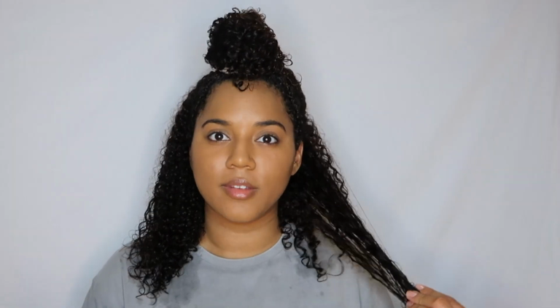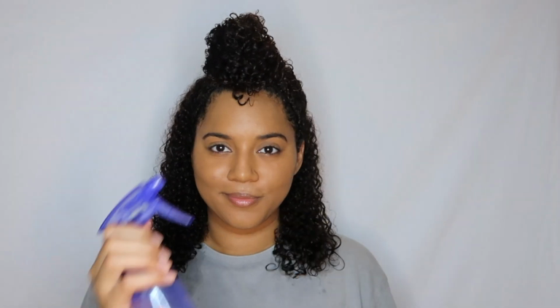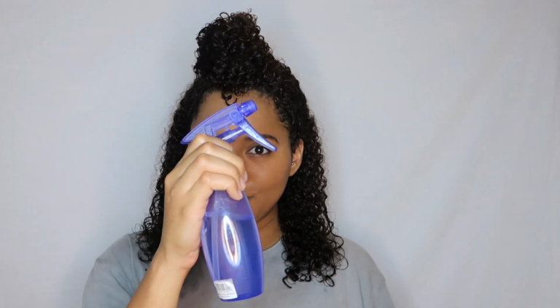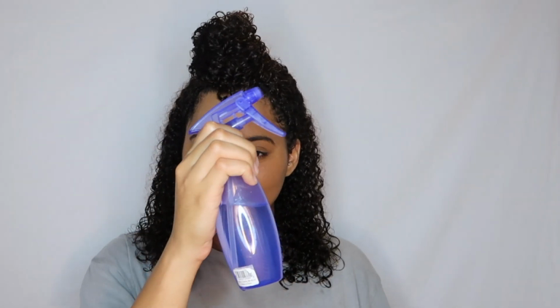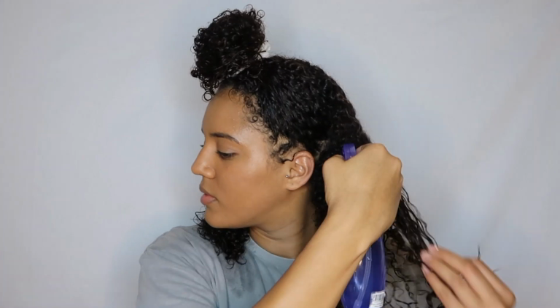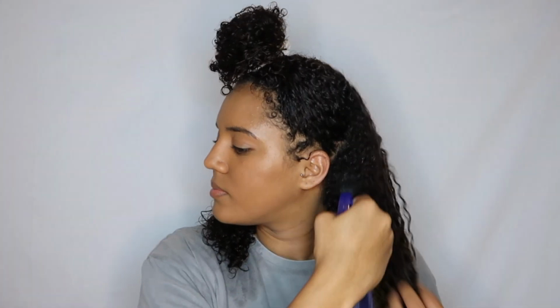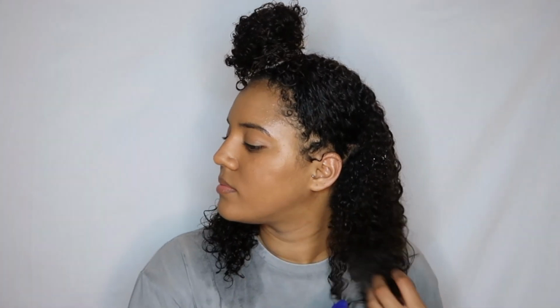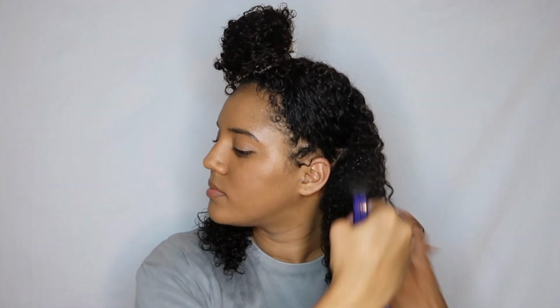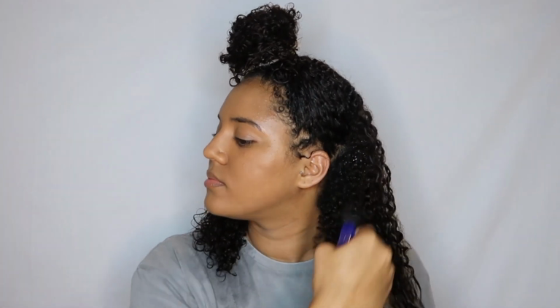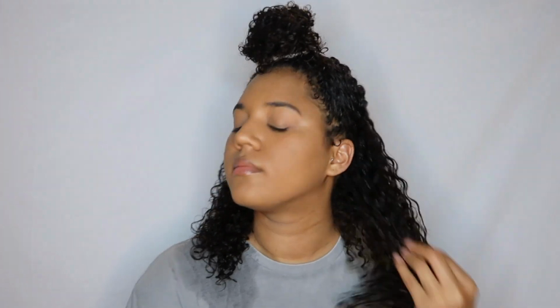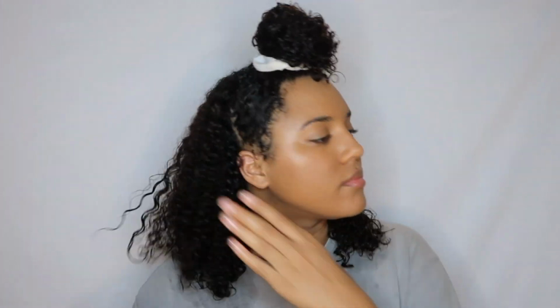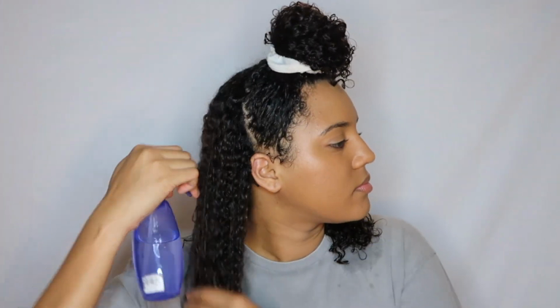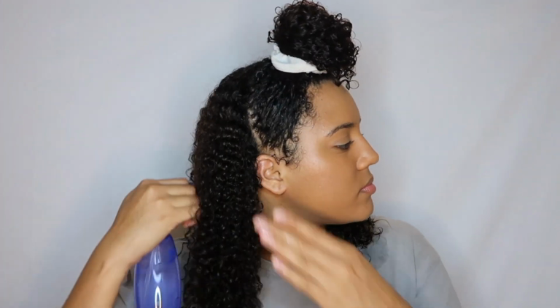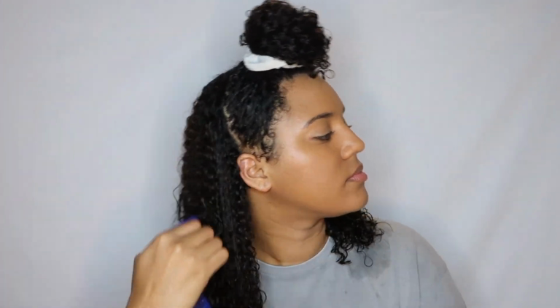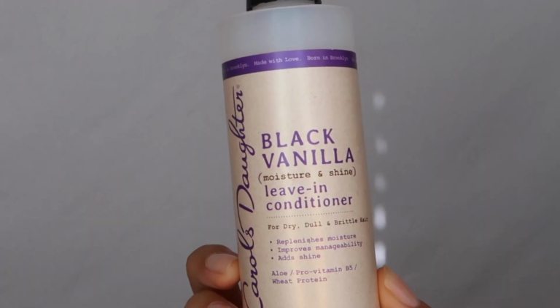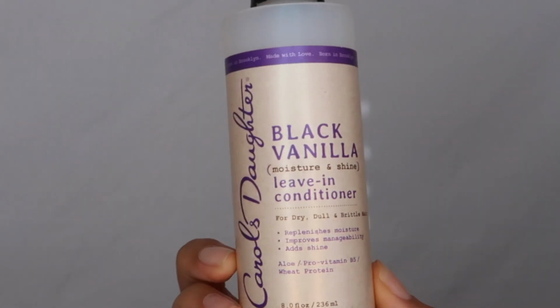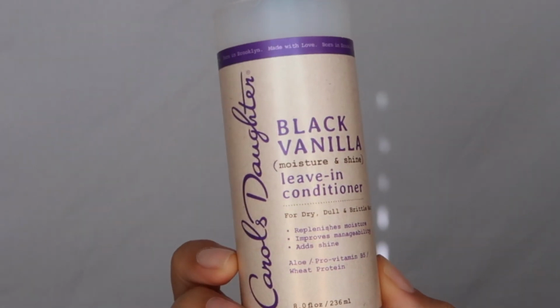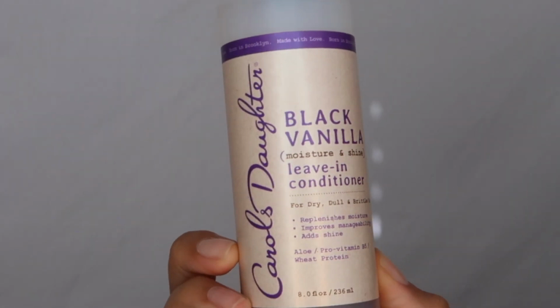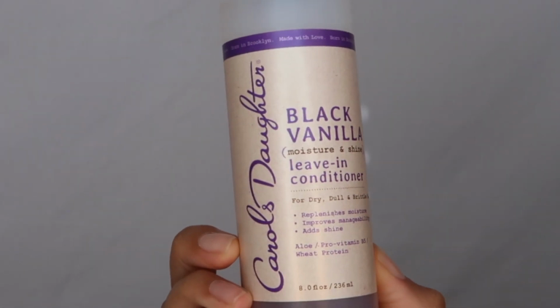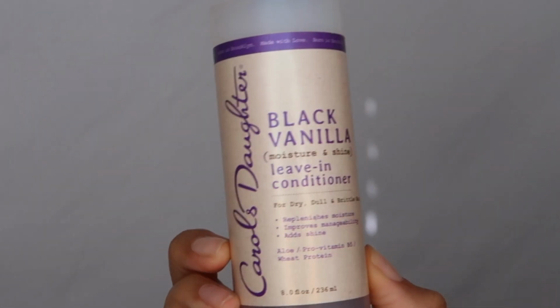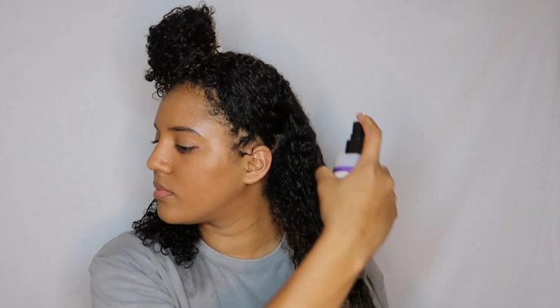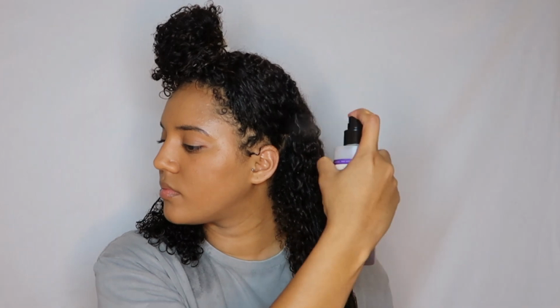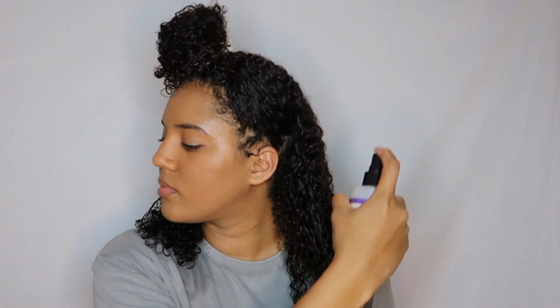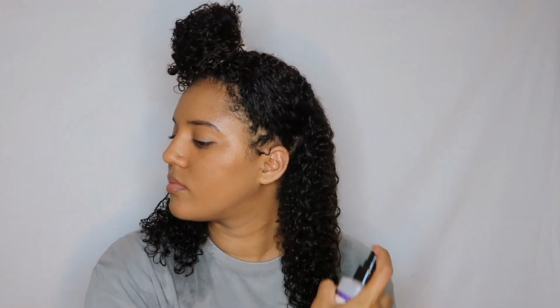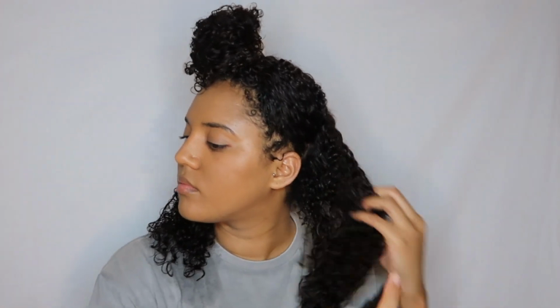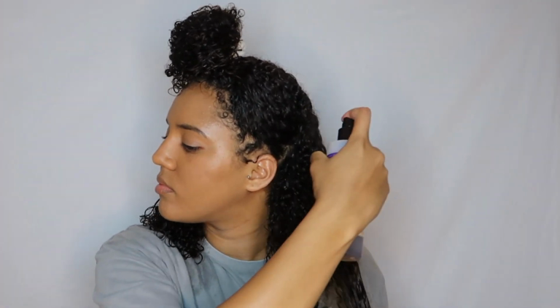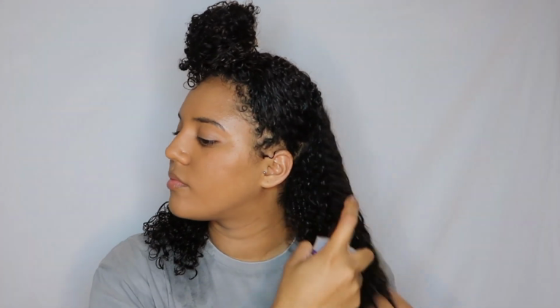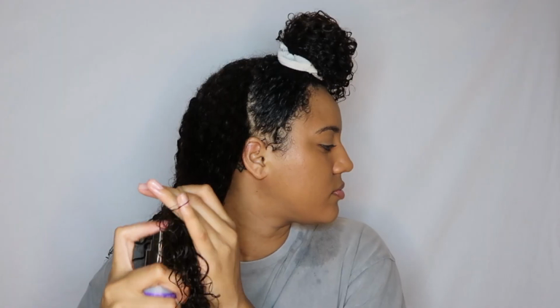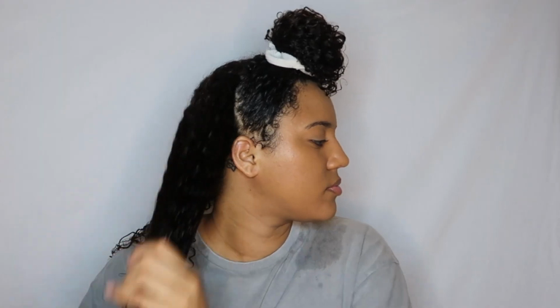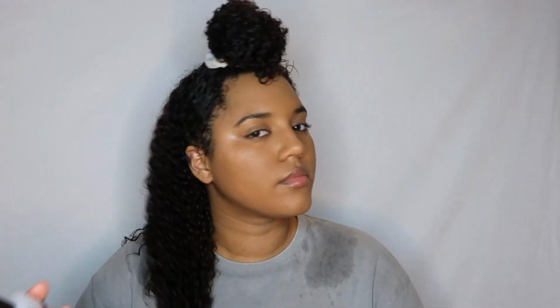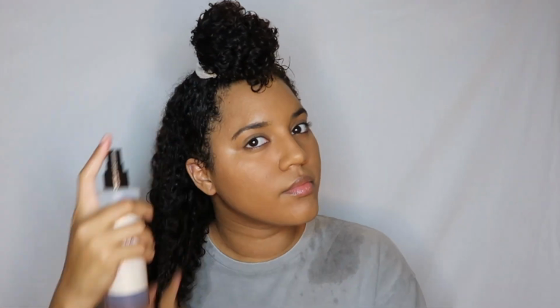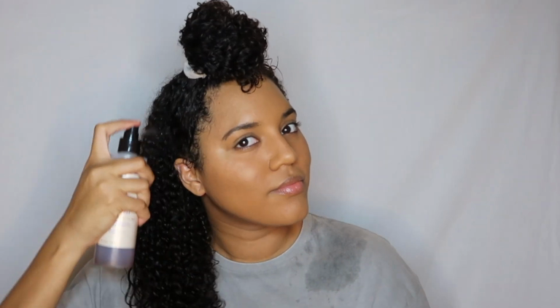Here I just take a spray bottle of water to dampen my hair a bit more before I start adding the products in. First I'm using the Carol's Daughter Black Vanilla leave-in conditioner and I just spray that all throughout my hair and work it in from the roots to the ends.